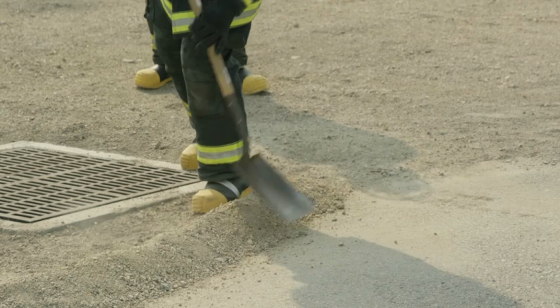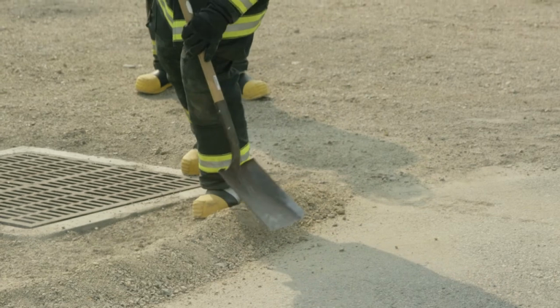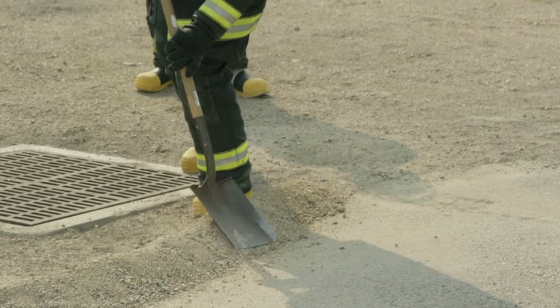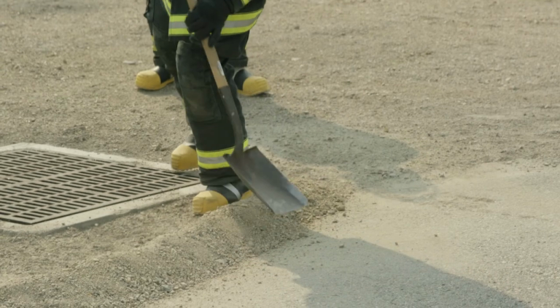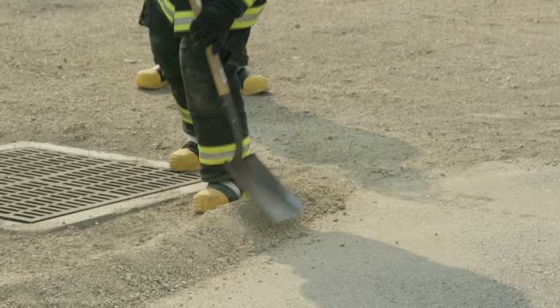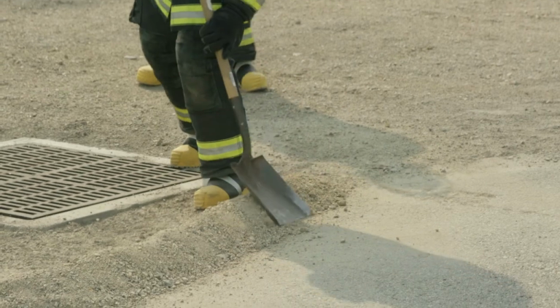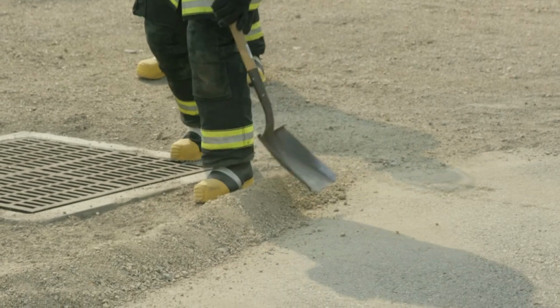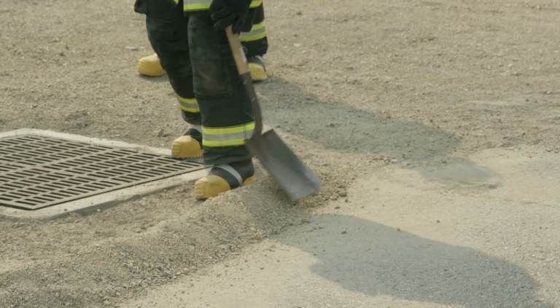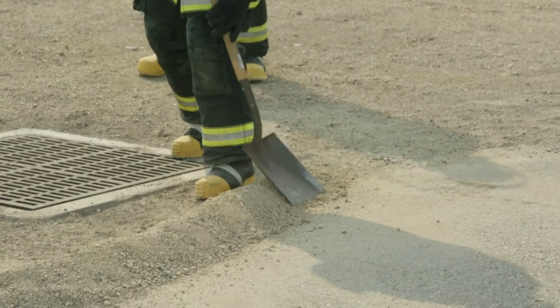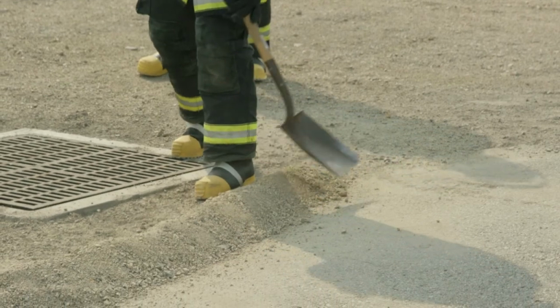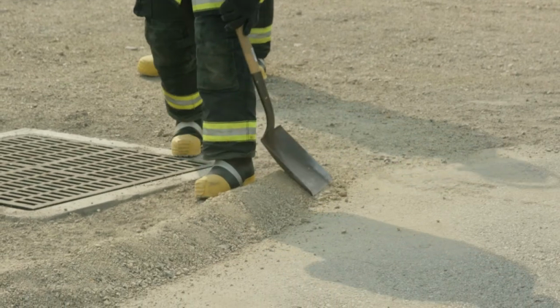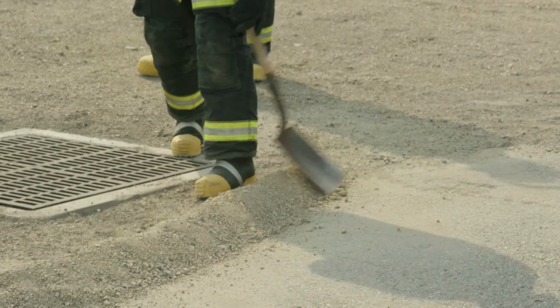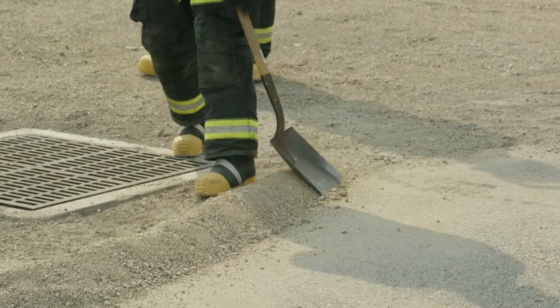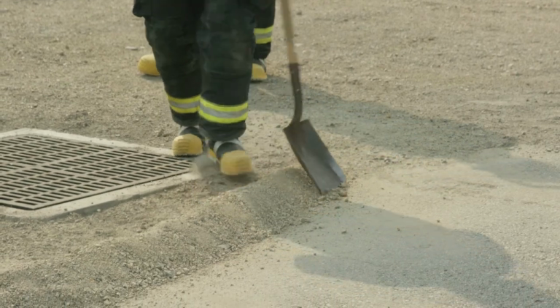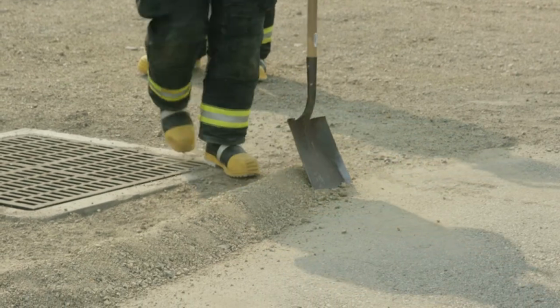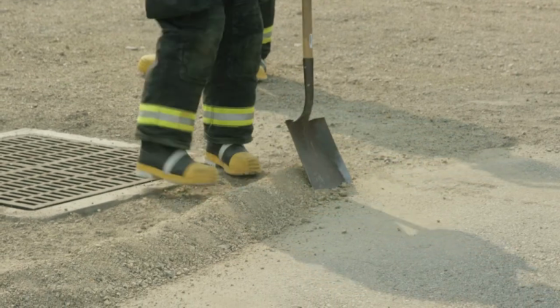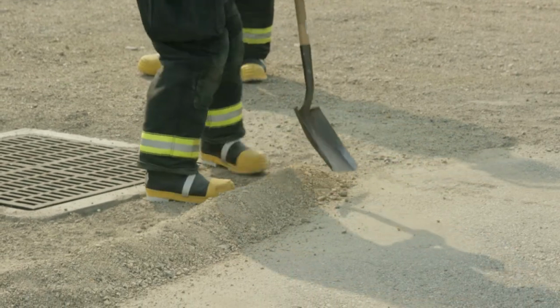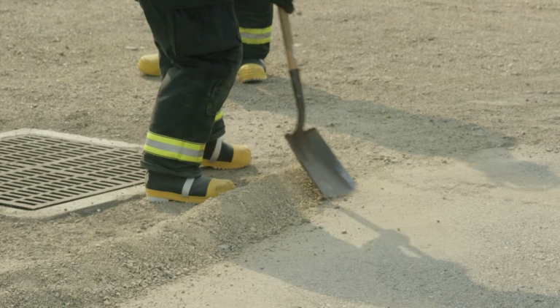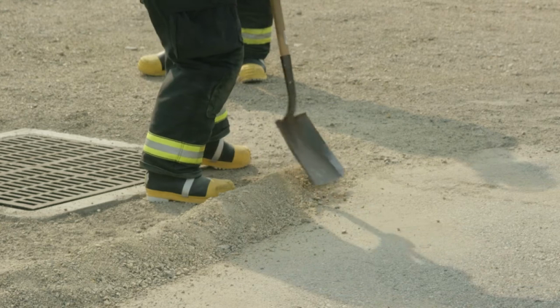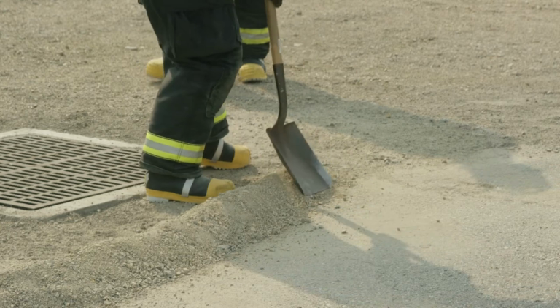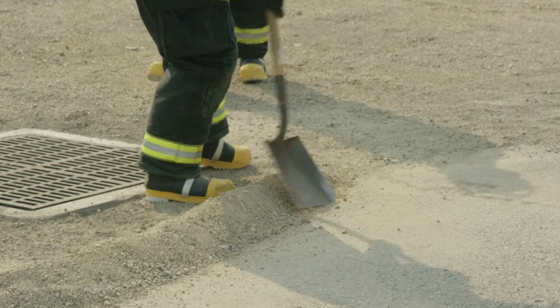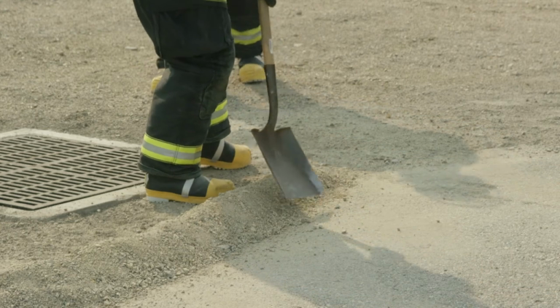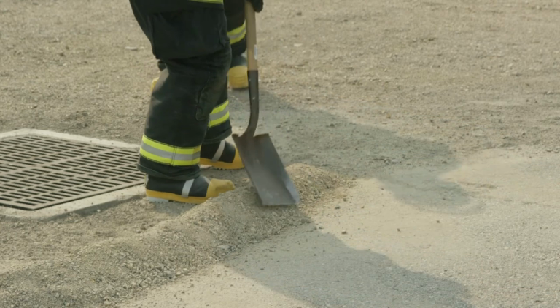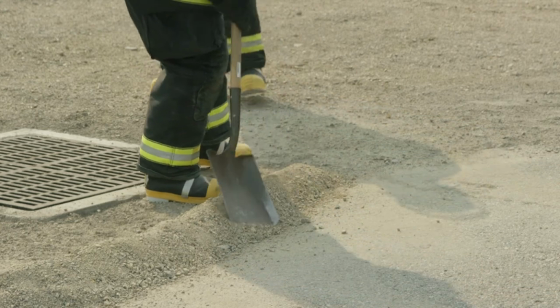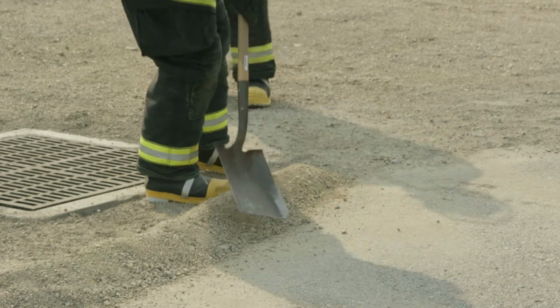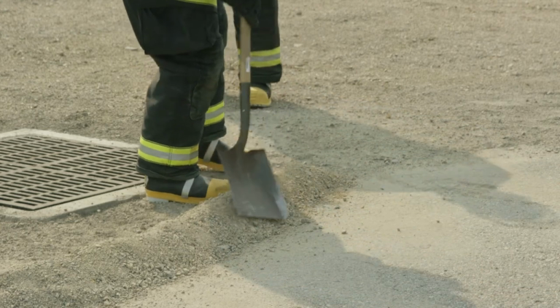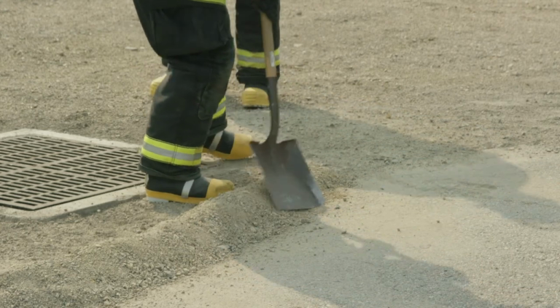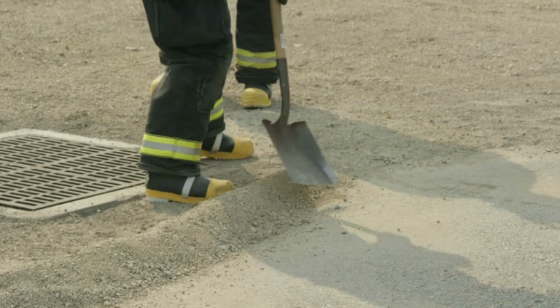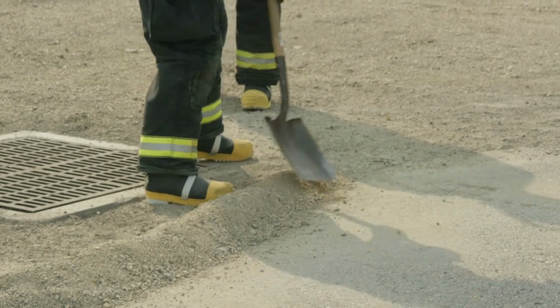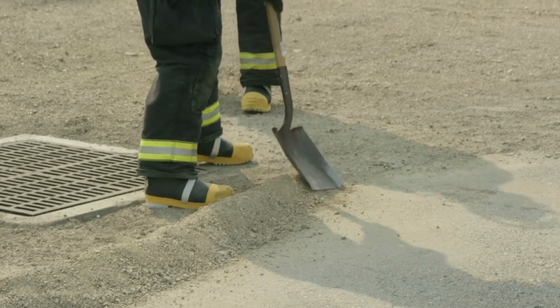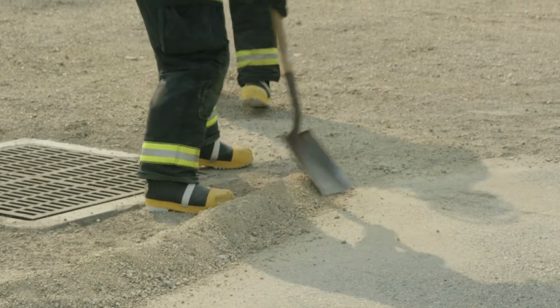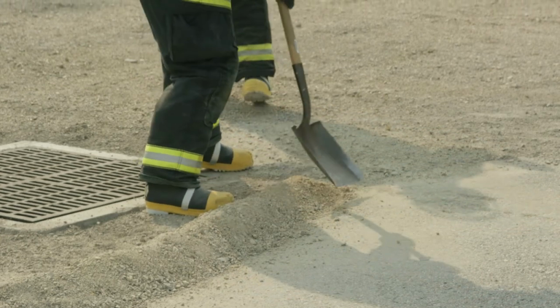Square-nosed shovels are helpful tools, allowing you to shape the dyke, fill in any holes or weak spots, and compact the dirt in order to make the dyke hold firmly.